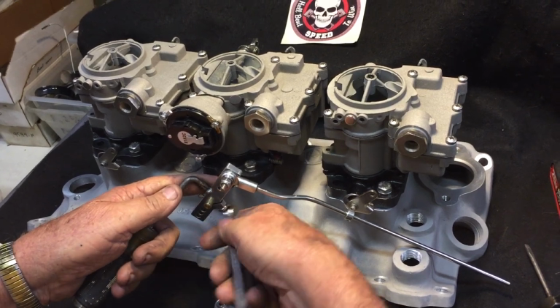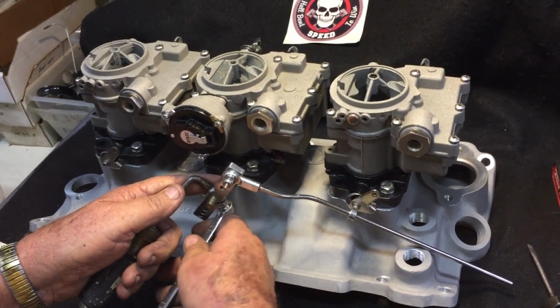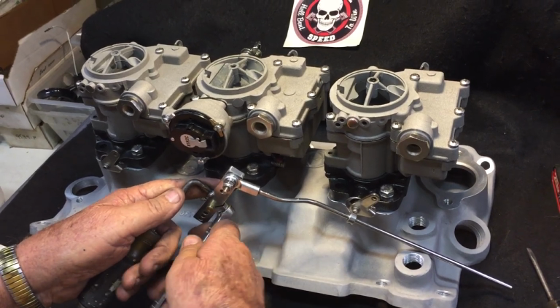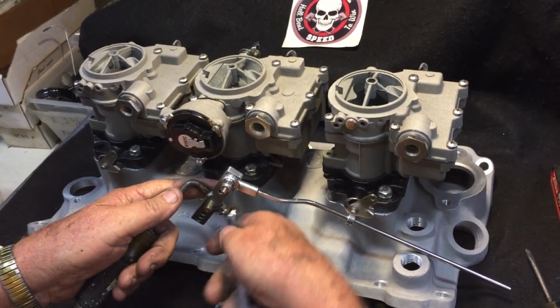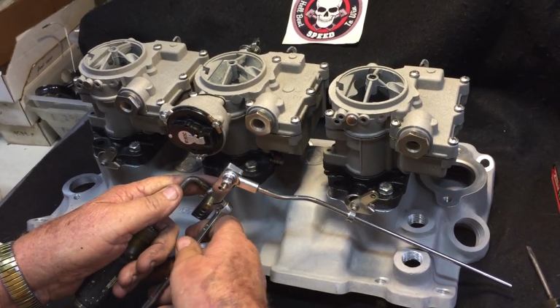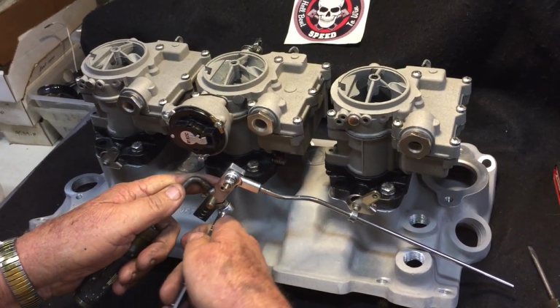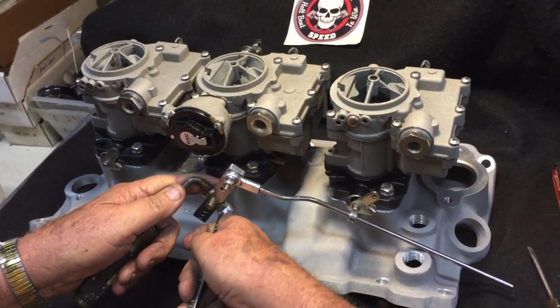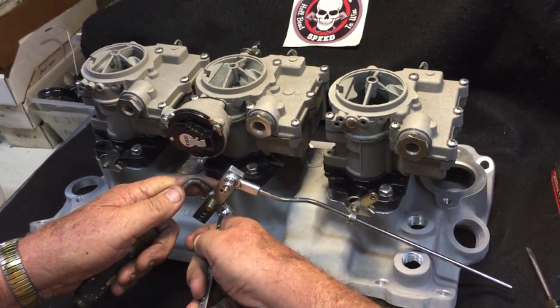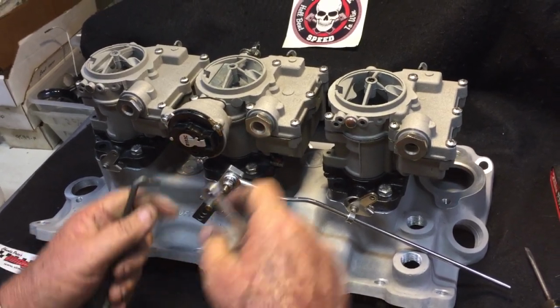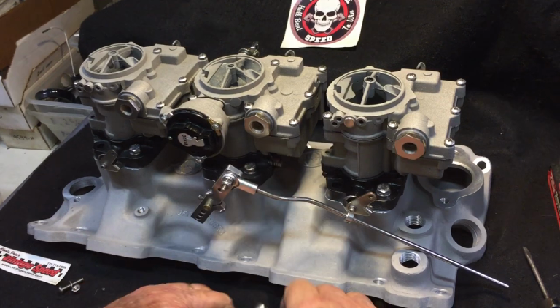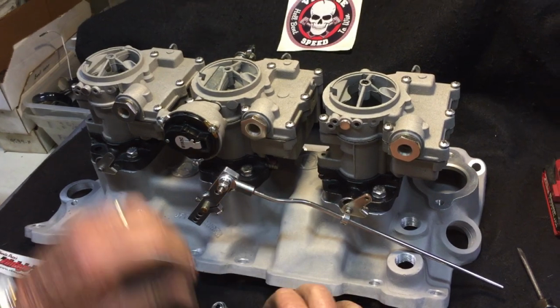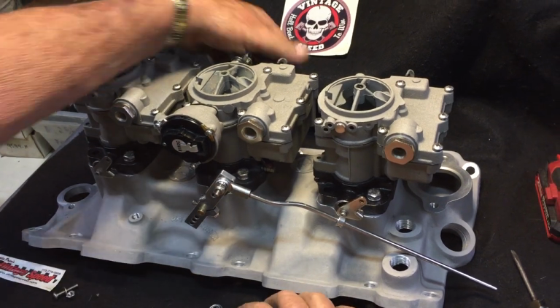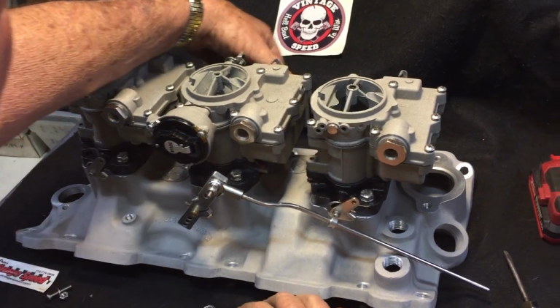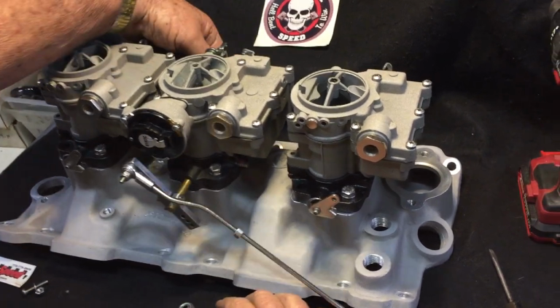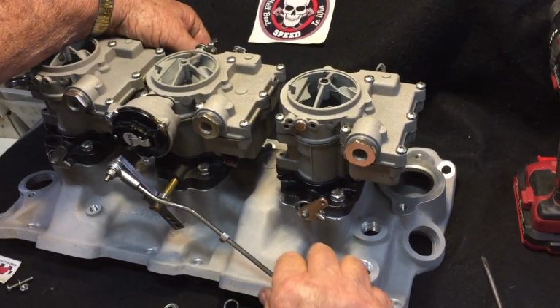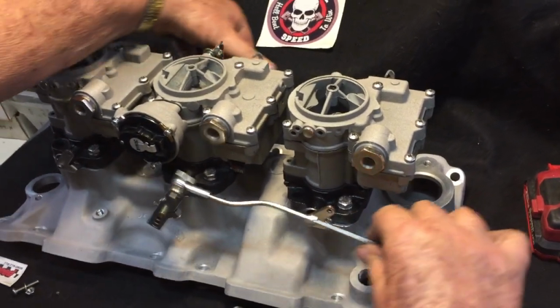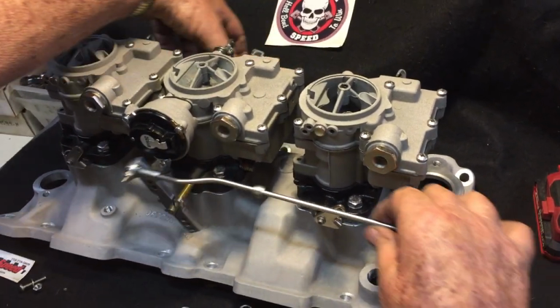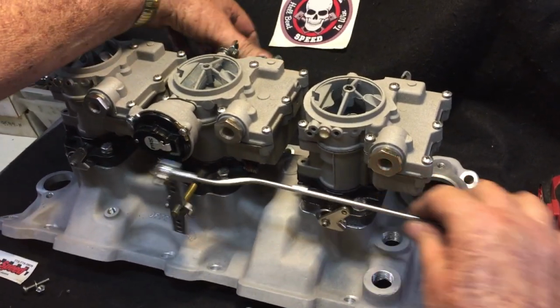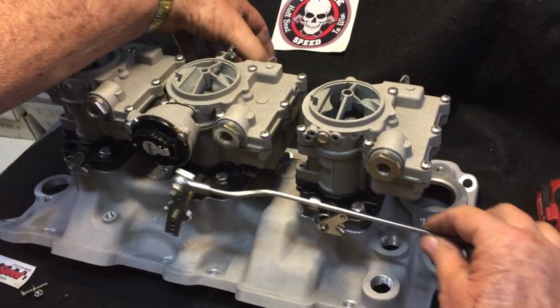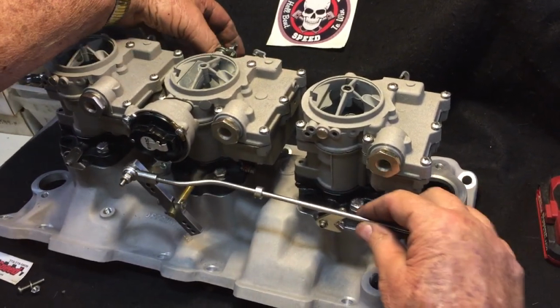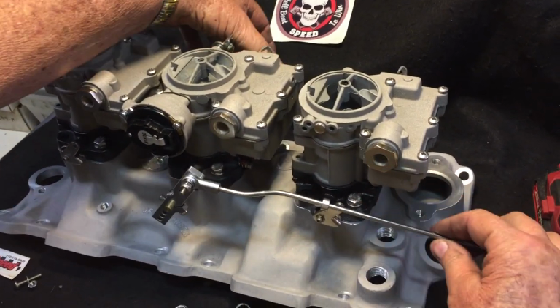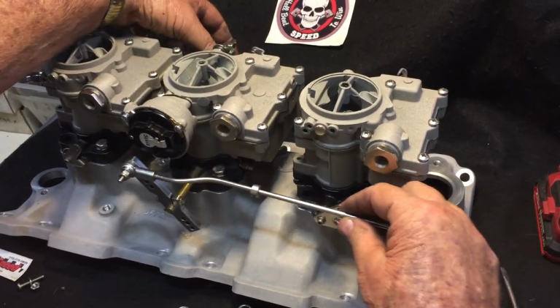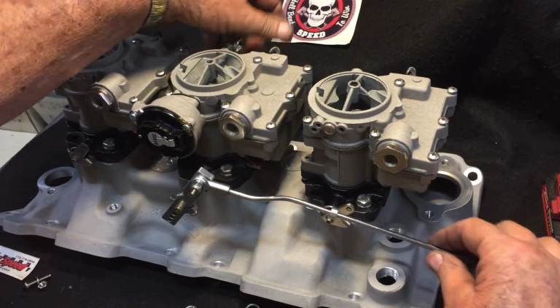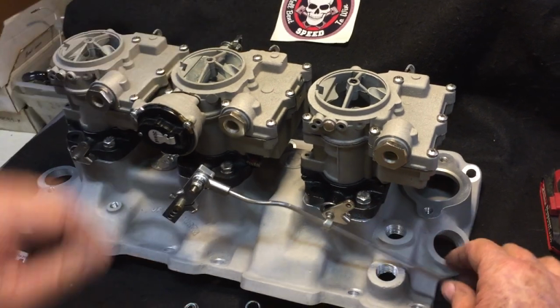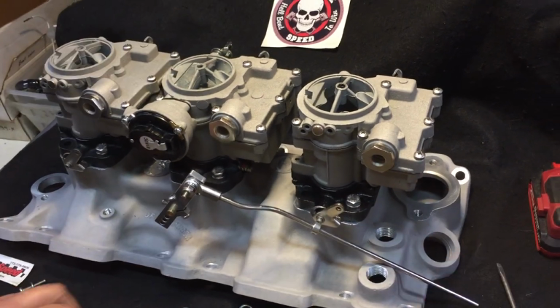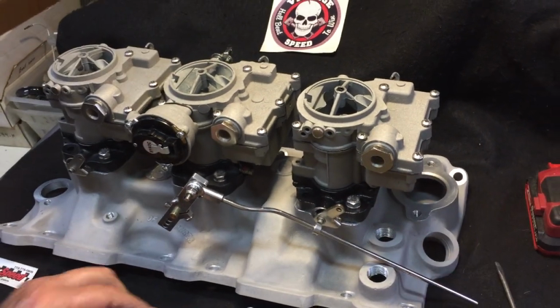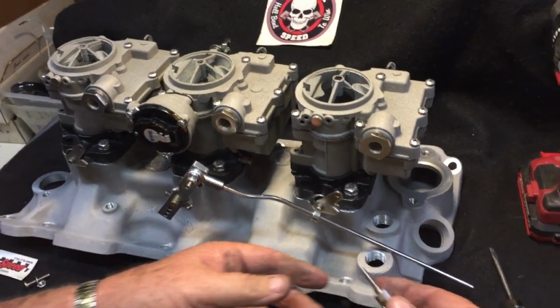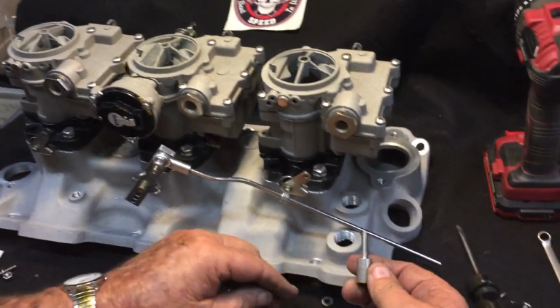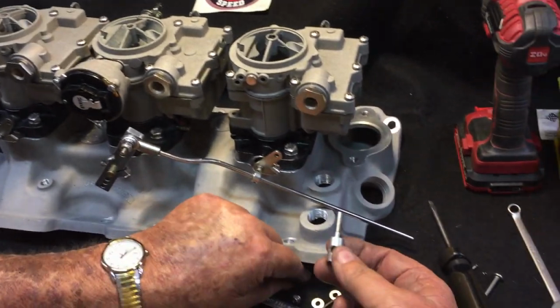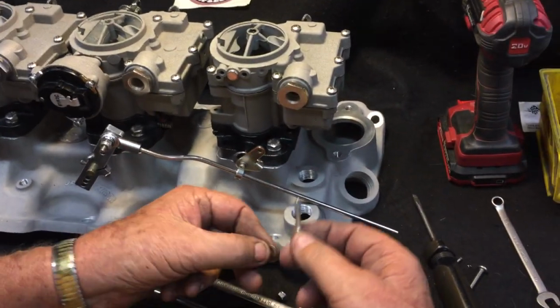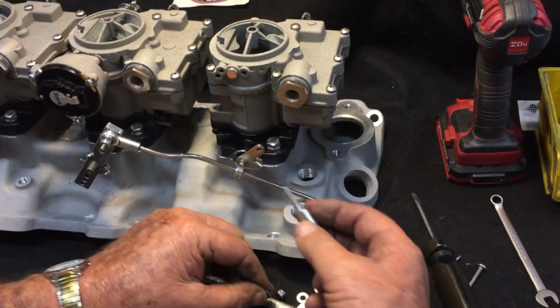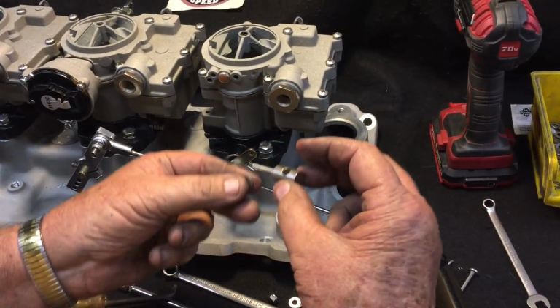Once you get that on, go ahead and tighten your arm down and then make sure that it's clearing the choke thermostat. Next, we're going to do the actuator pin.